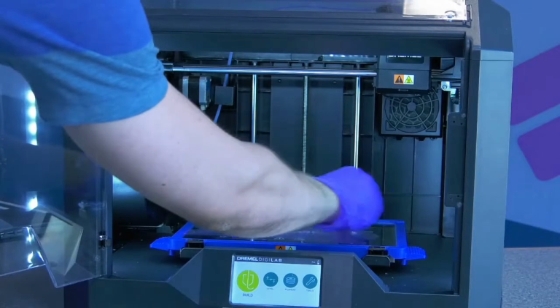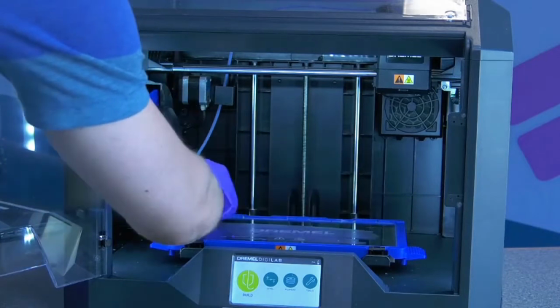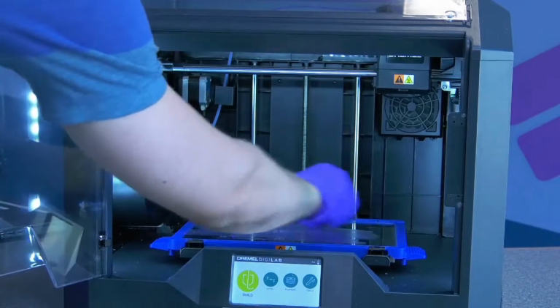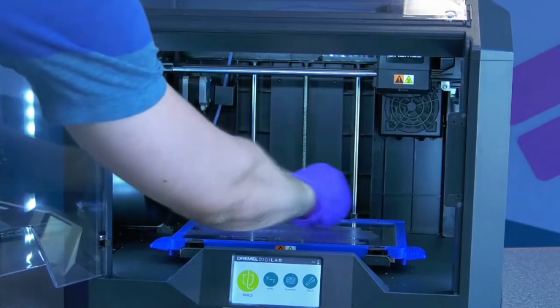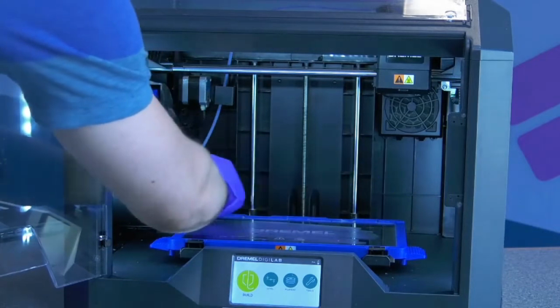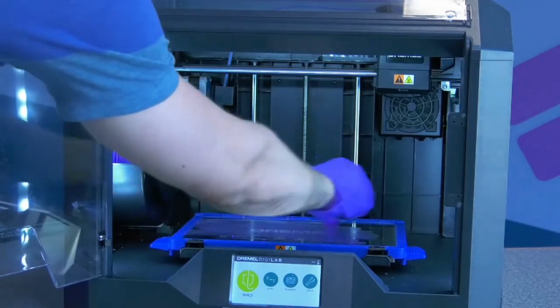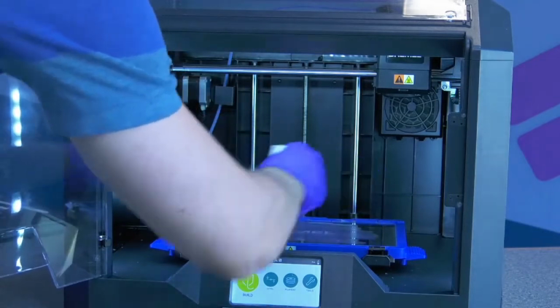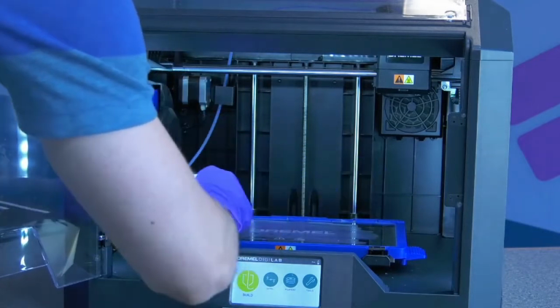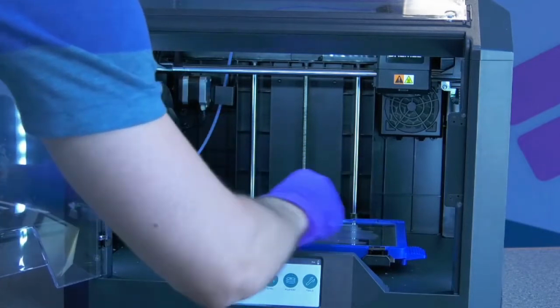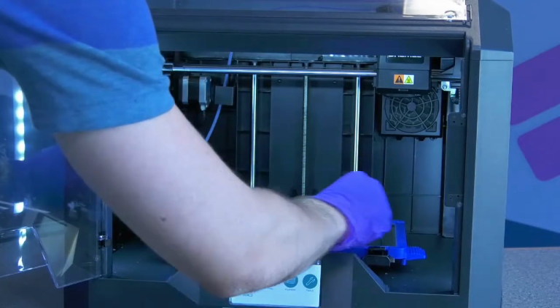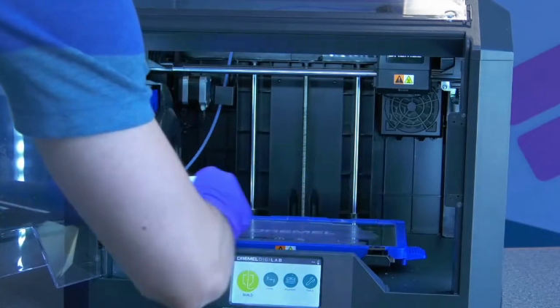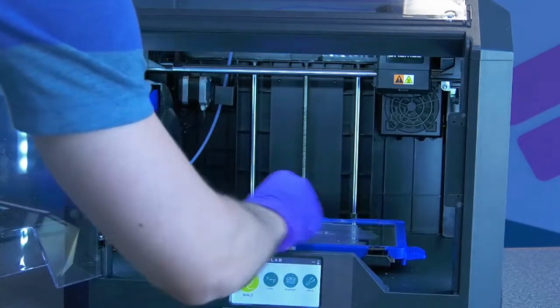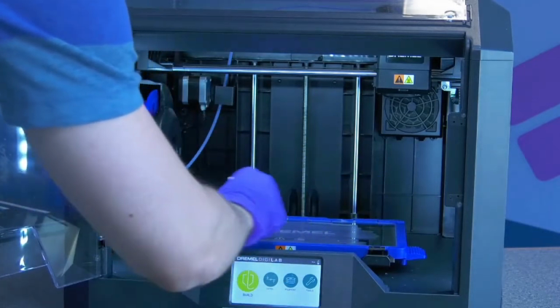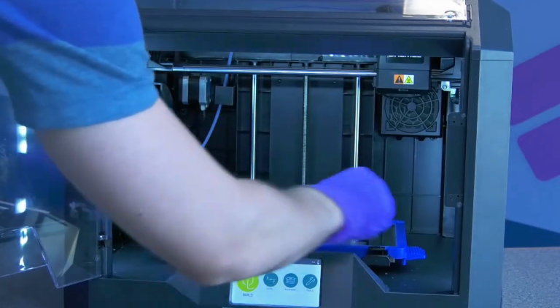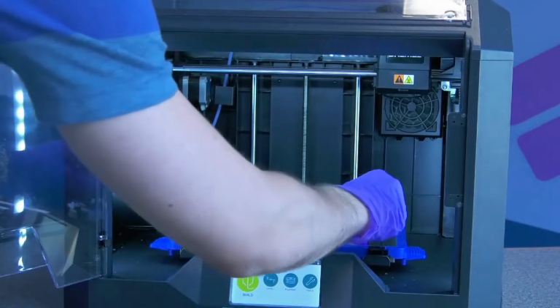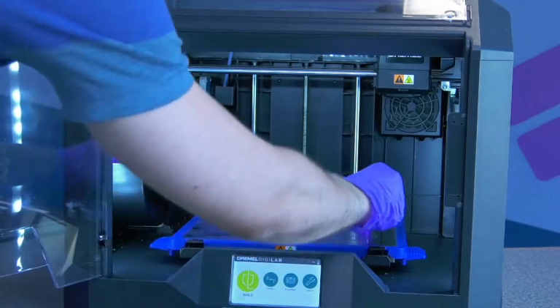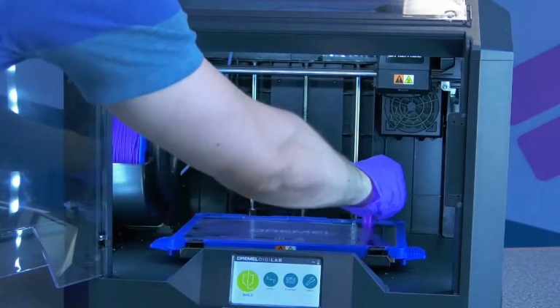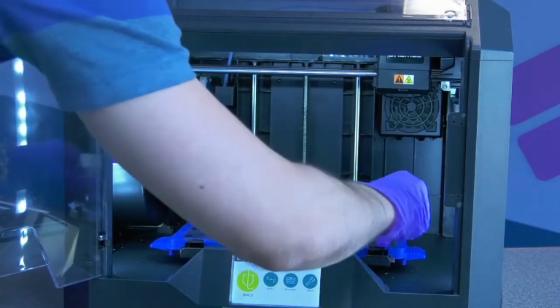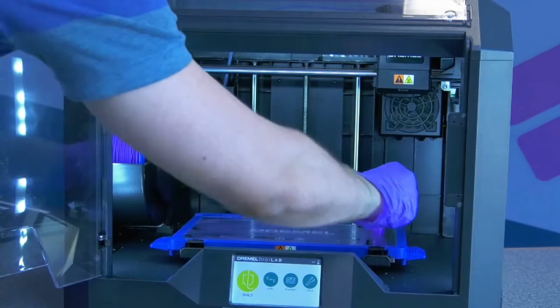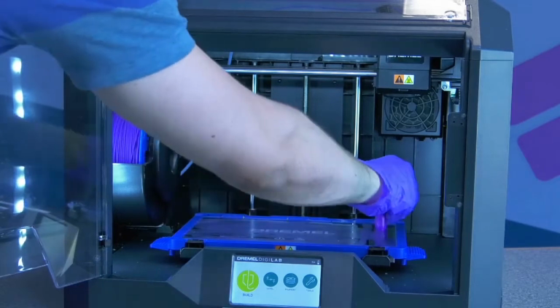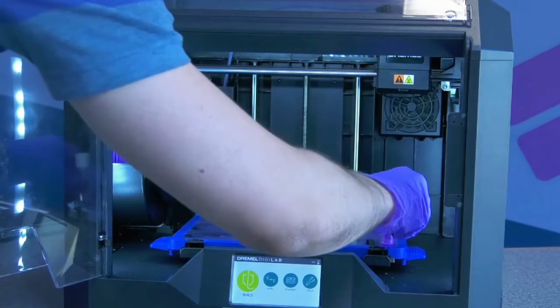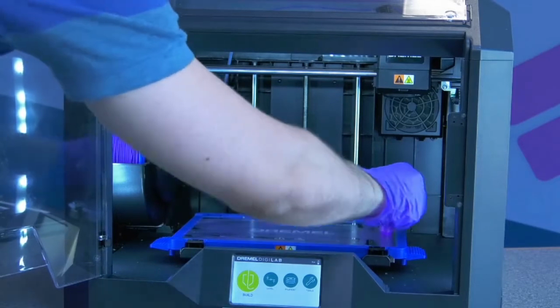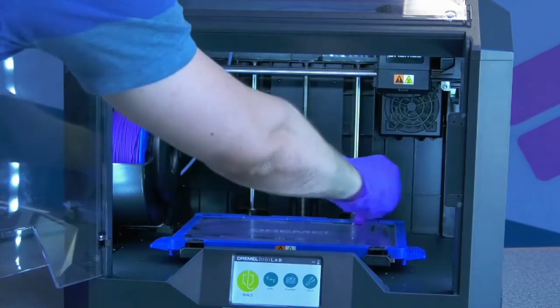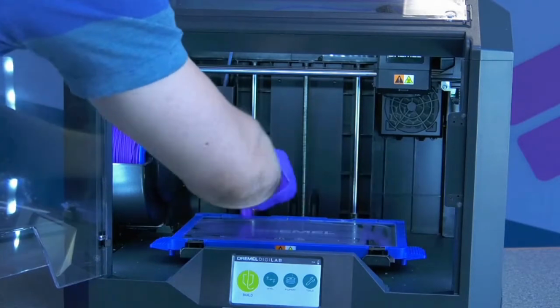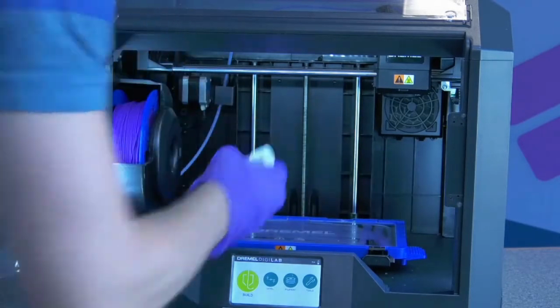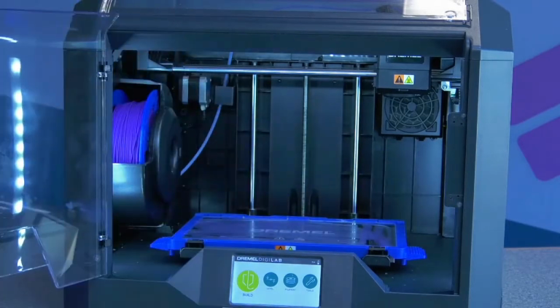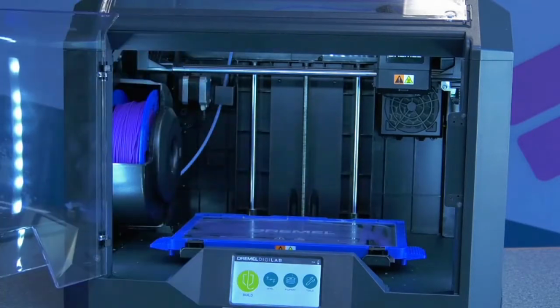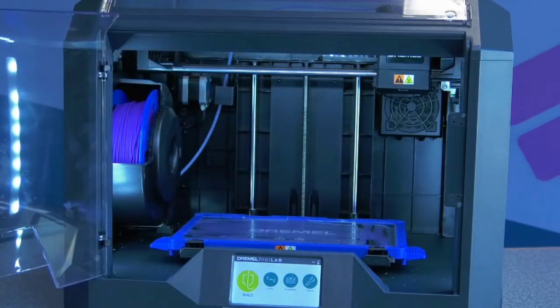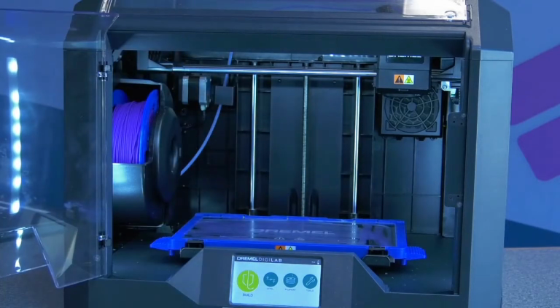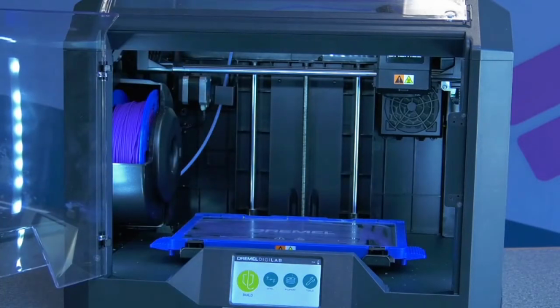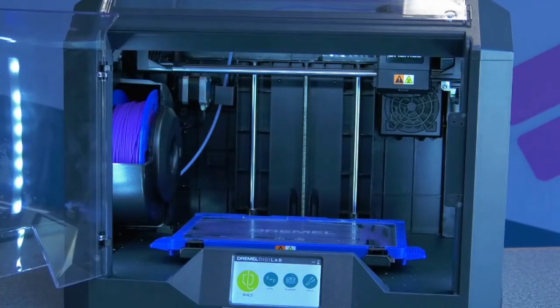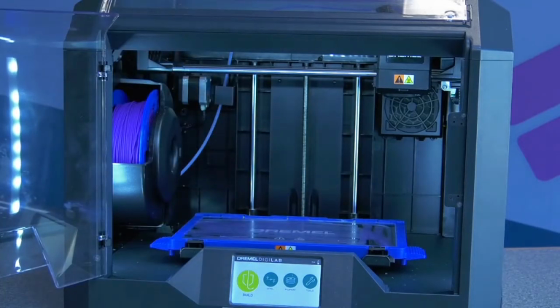In order for our print to stick to the build plate, we first need to put down a thin layer of glue using a glue stick. Without the glue, the melted plastic won't be able to stick to the build plate.